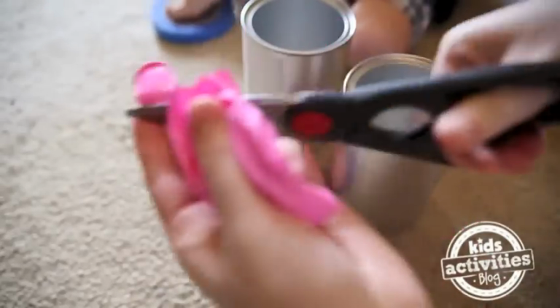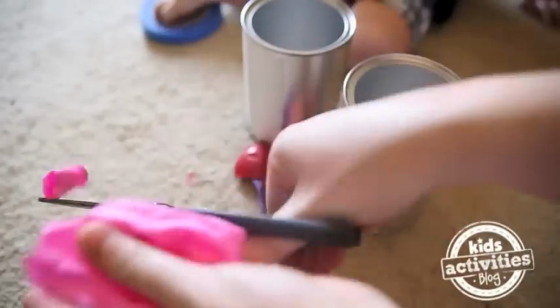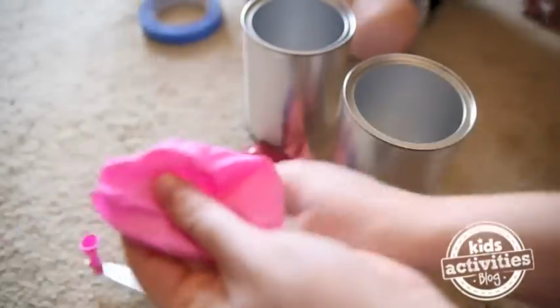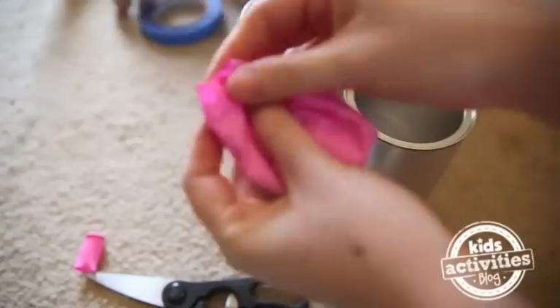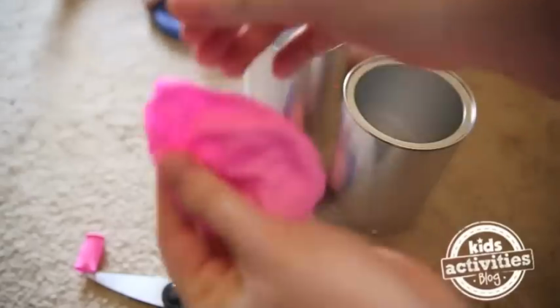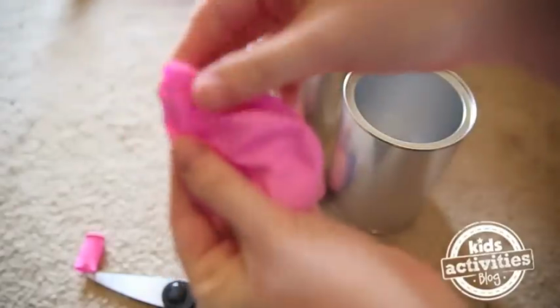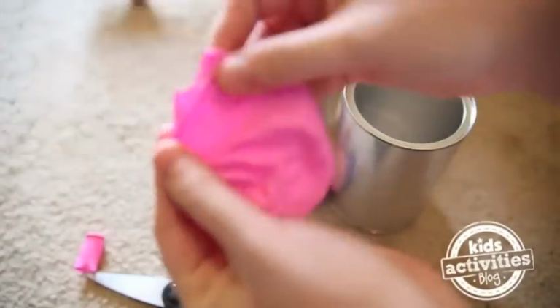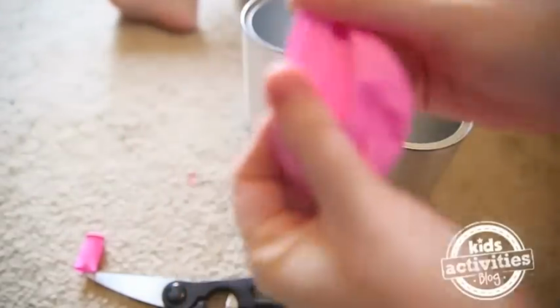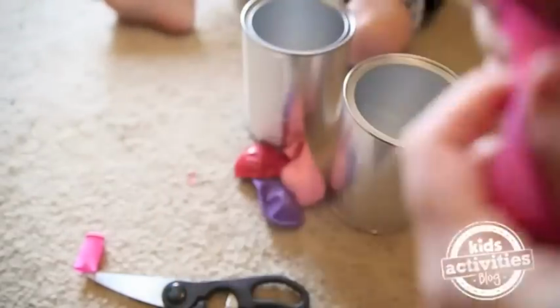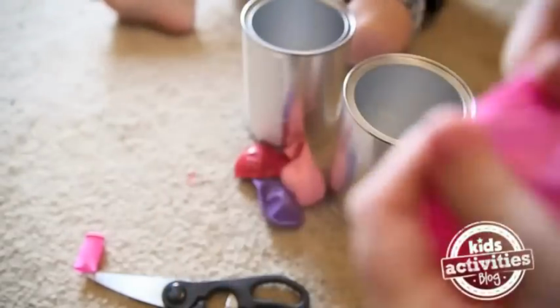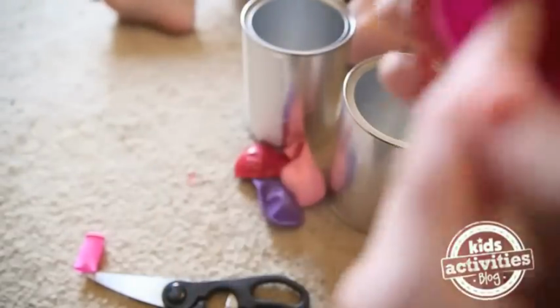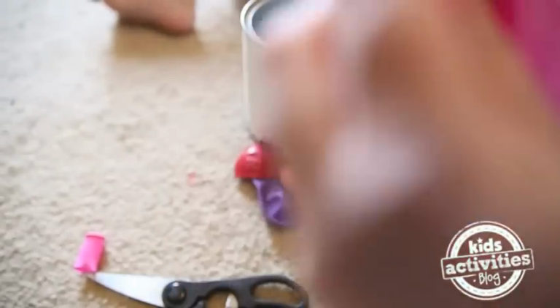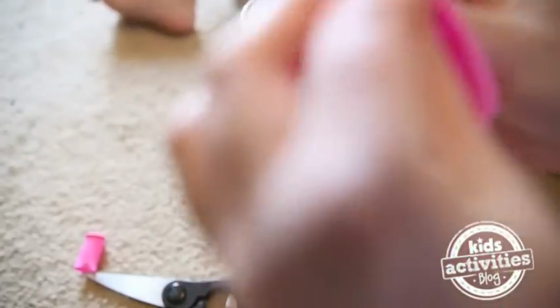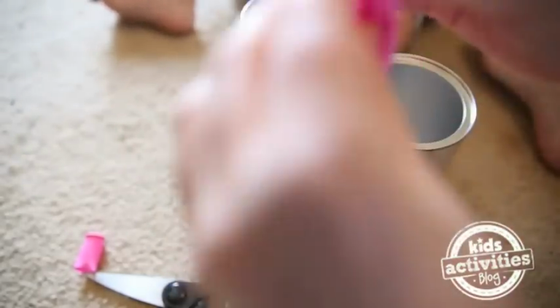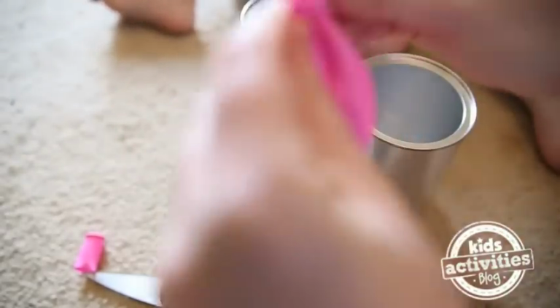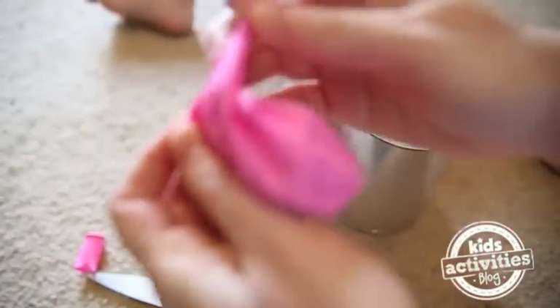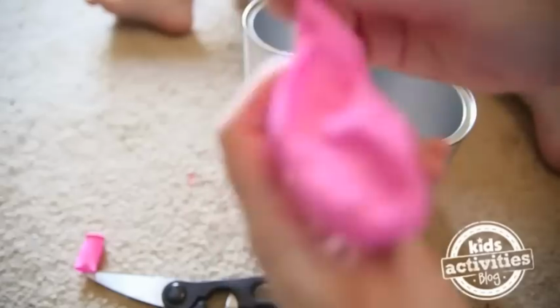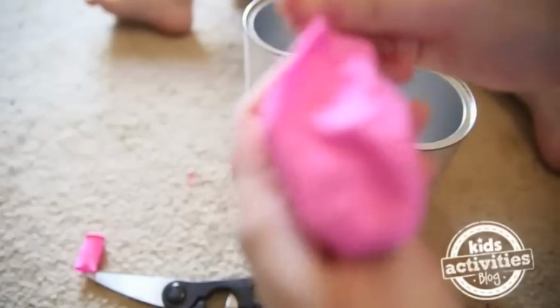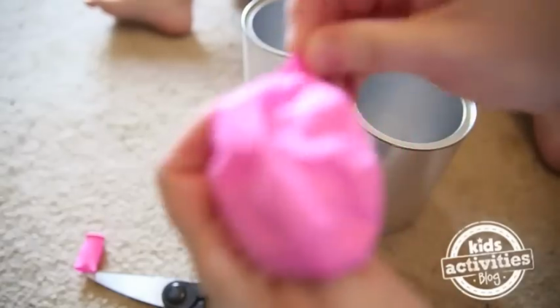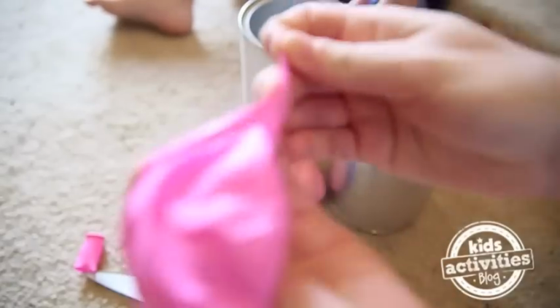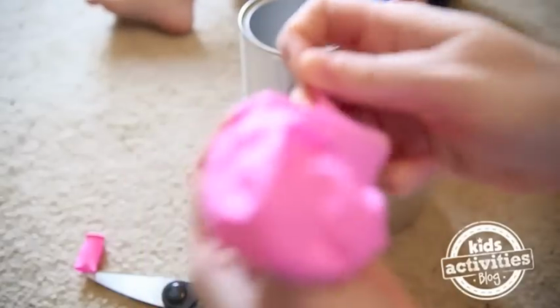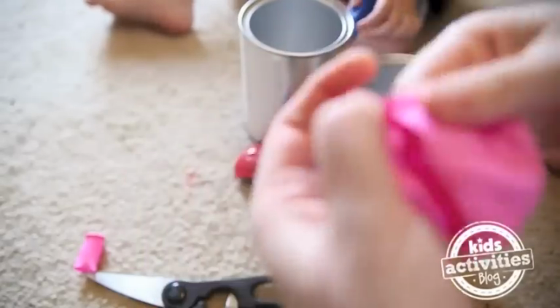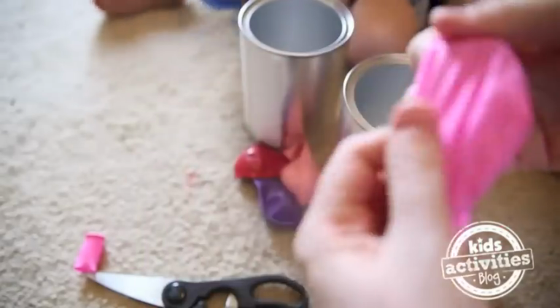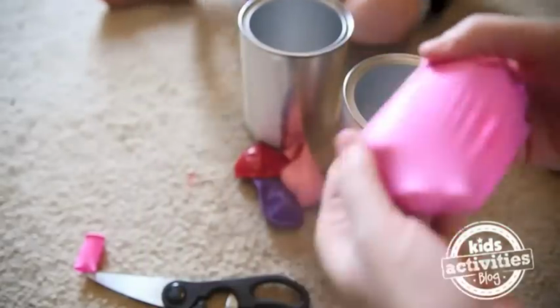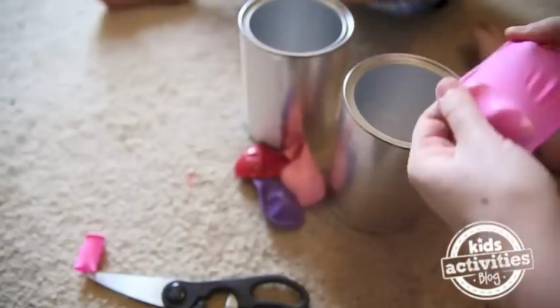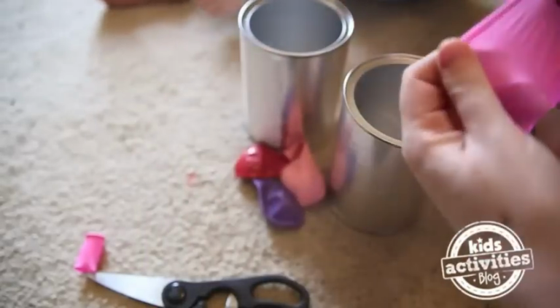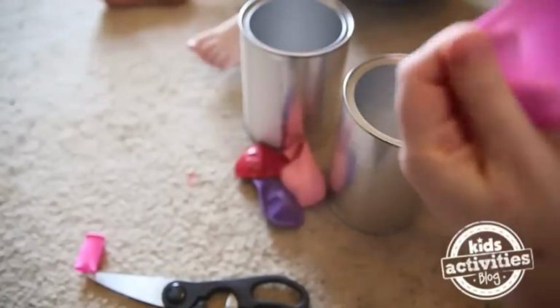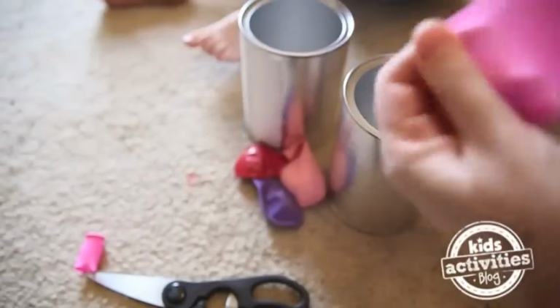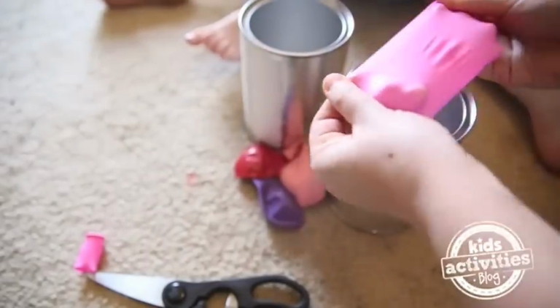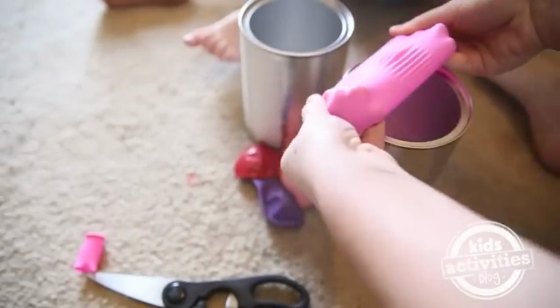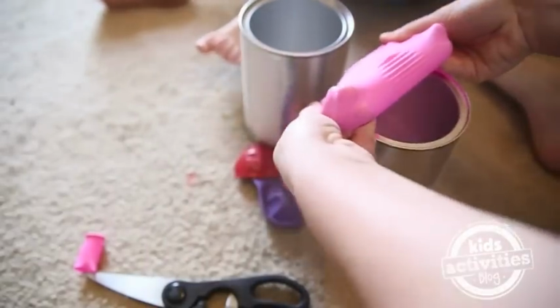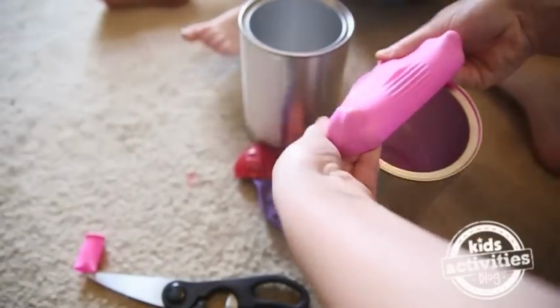We're going to use that tape to put it on in just a second. Then we're going to put the balloon over the top of our coffee can.